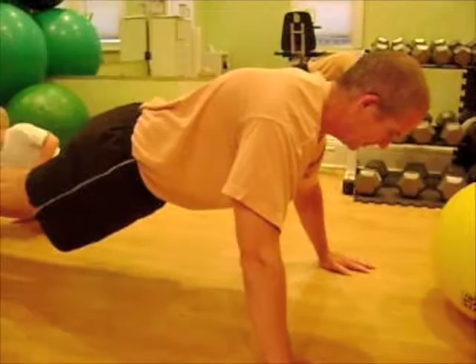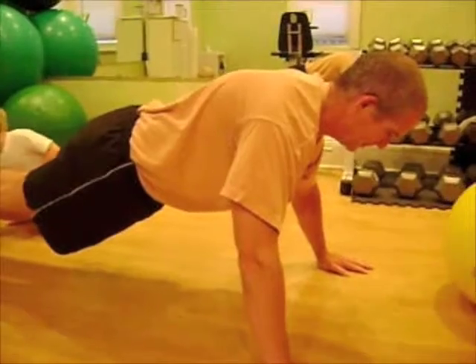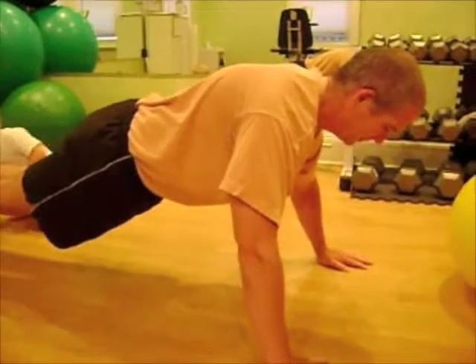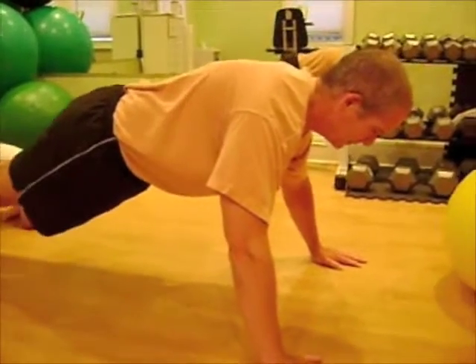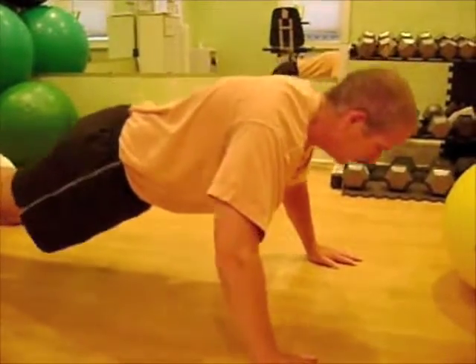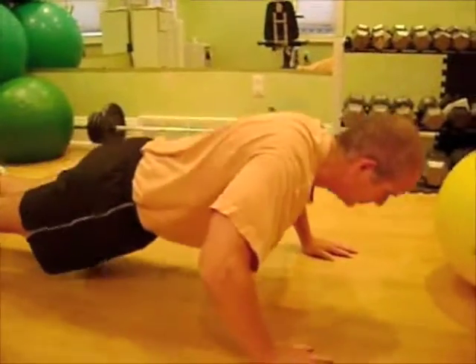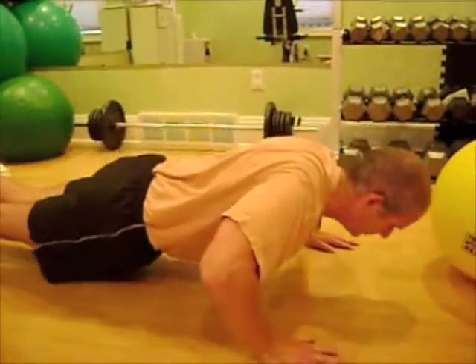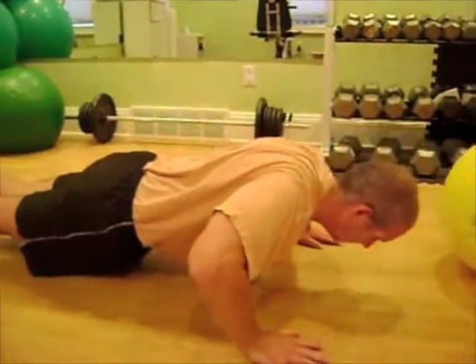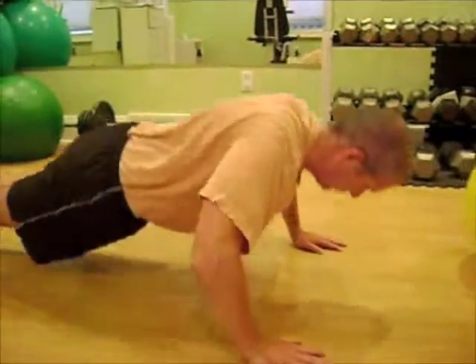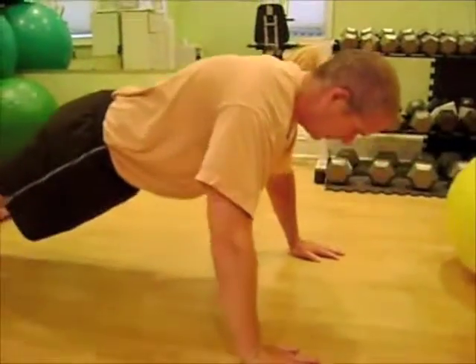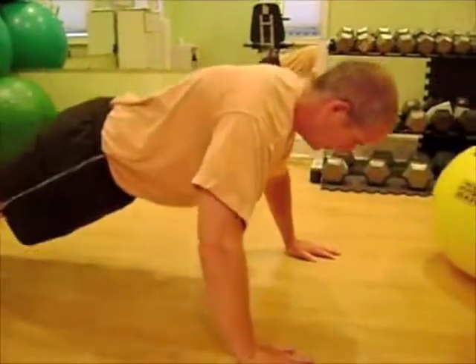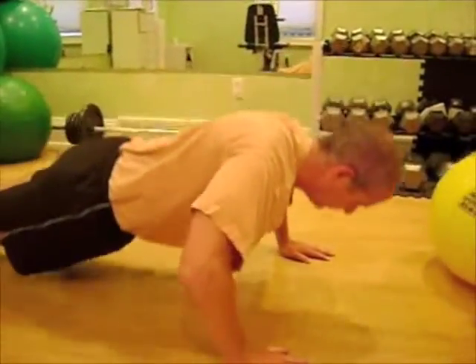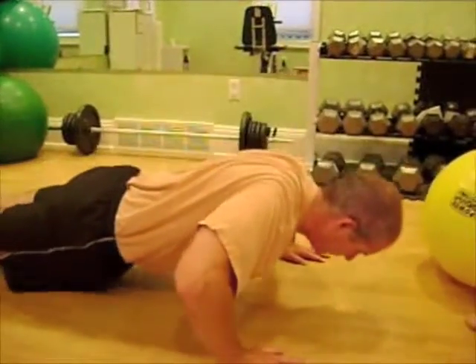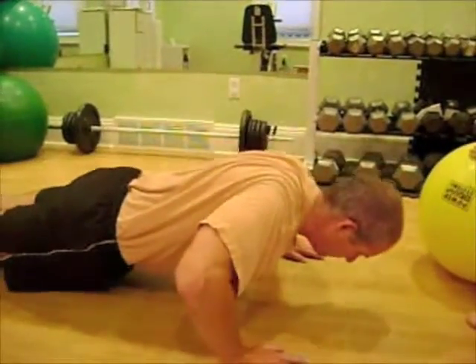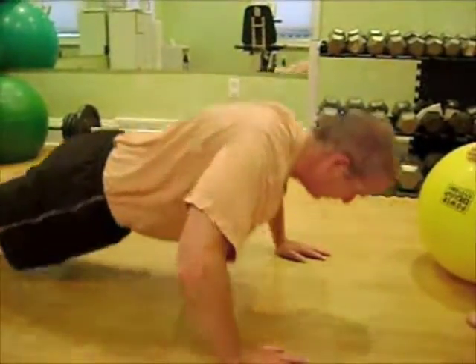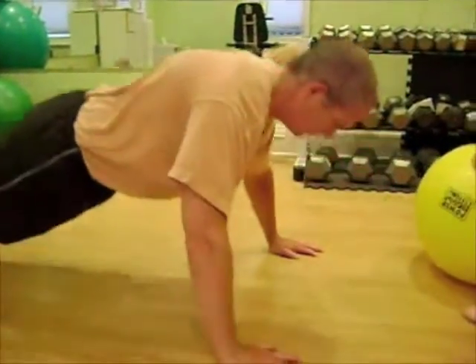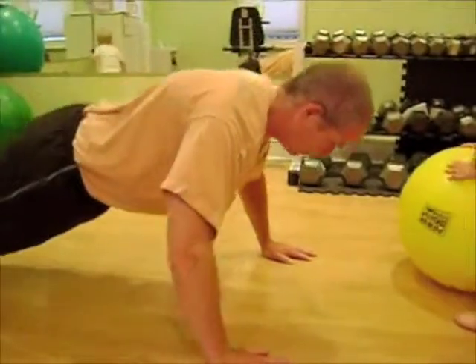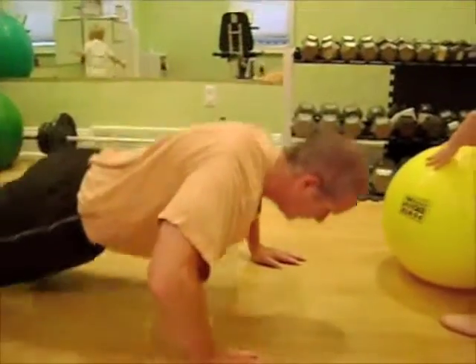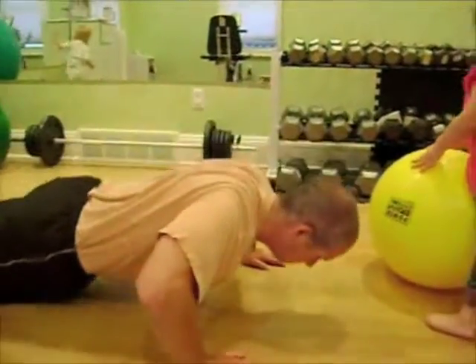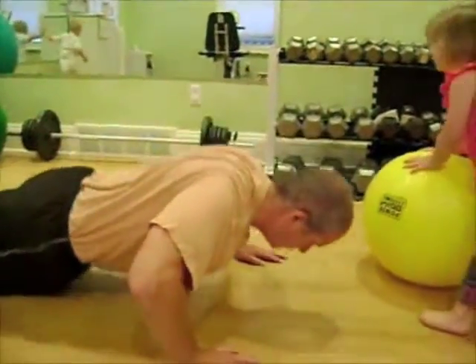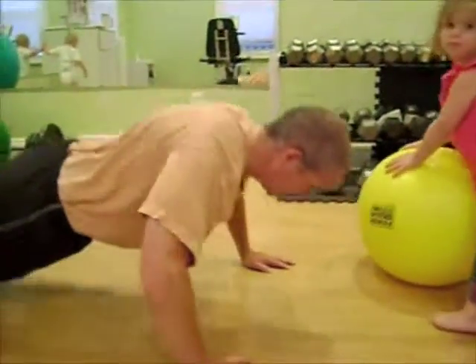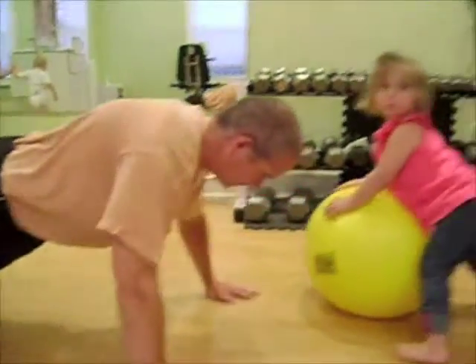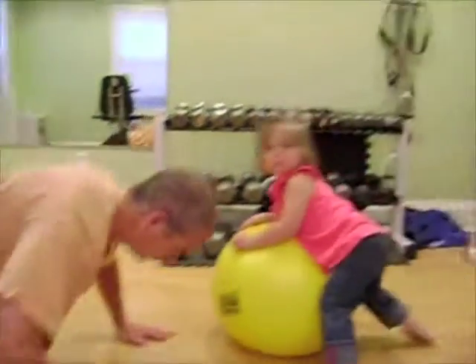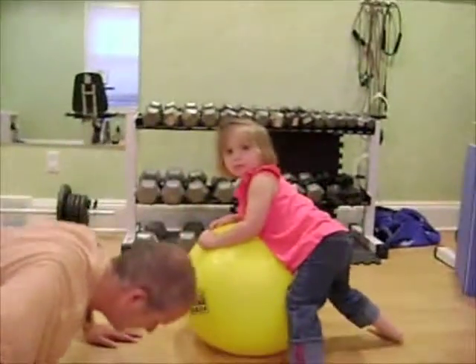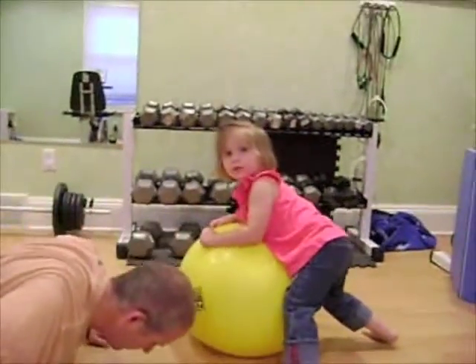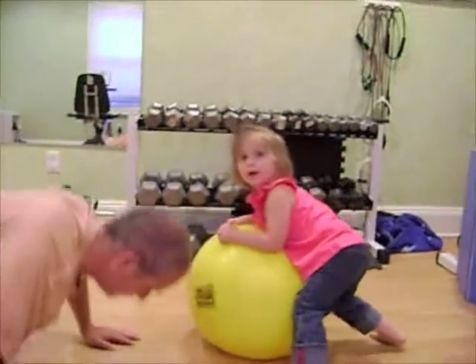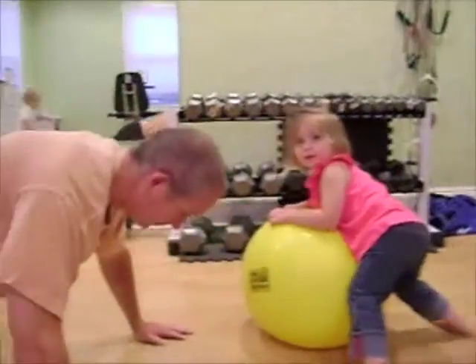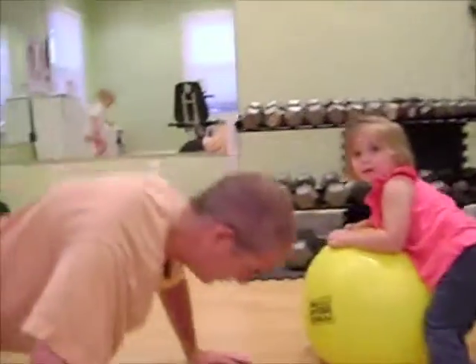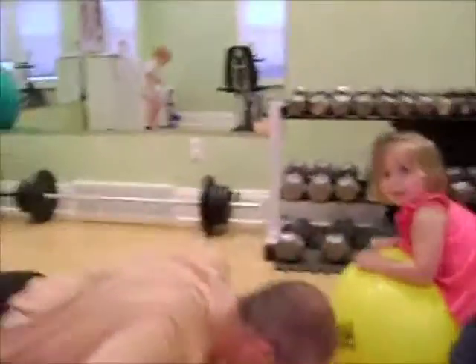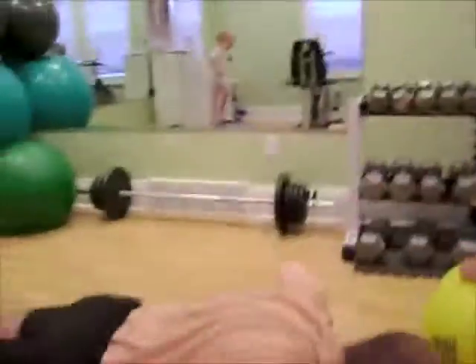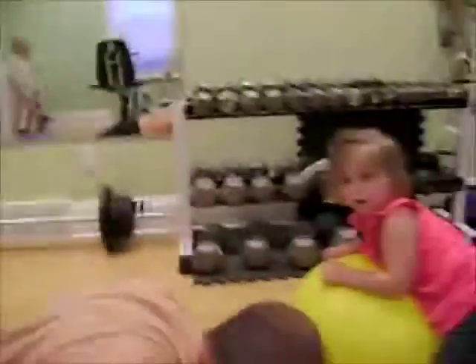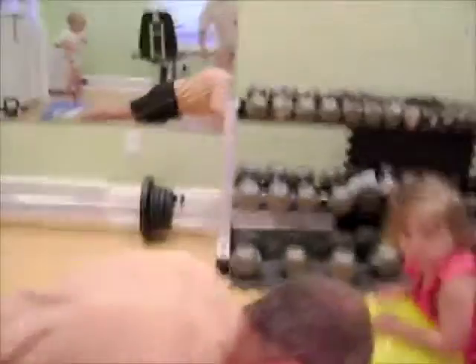Go ahead and bring yourself down and up a couple of times, Matt. He's keeping his head pretty even with the rest of his spine. Elise, you want to go on your daddy's back? You want to go for a ride? Come on over here, sweetie.